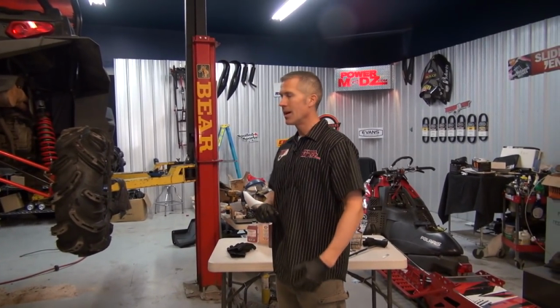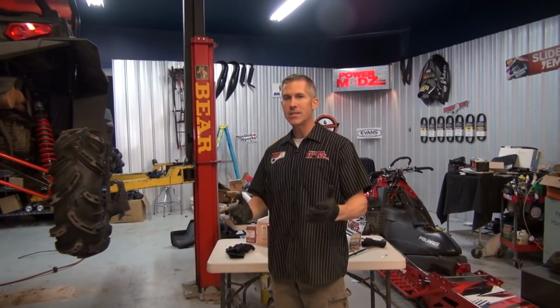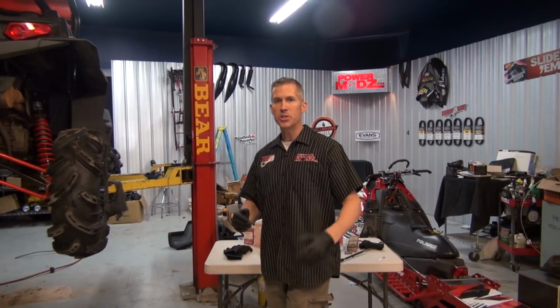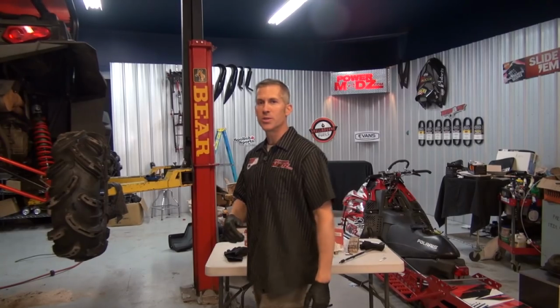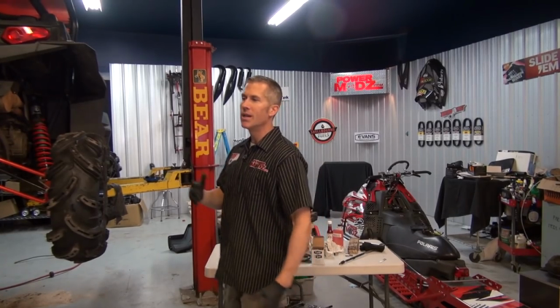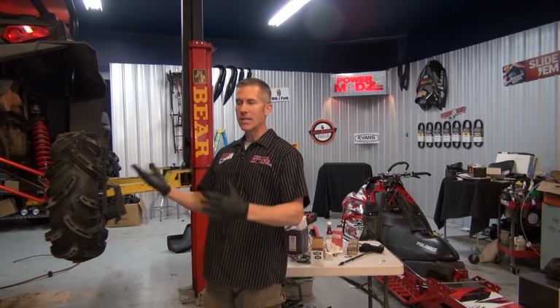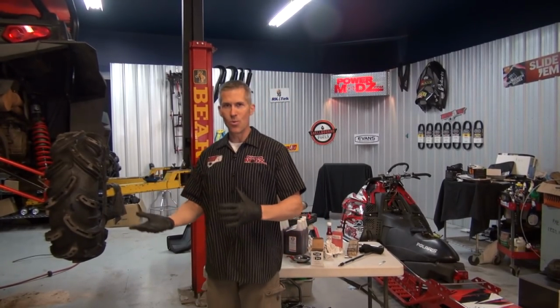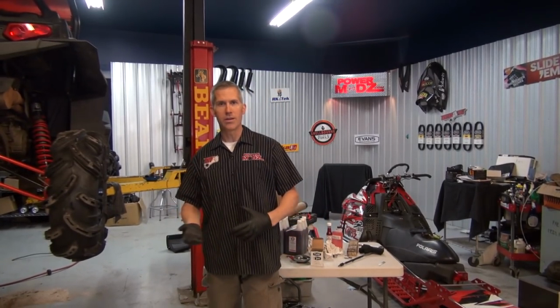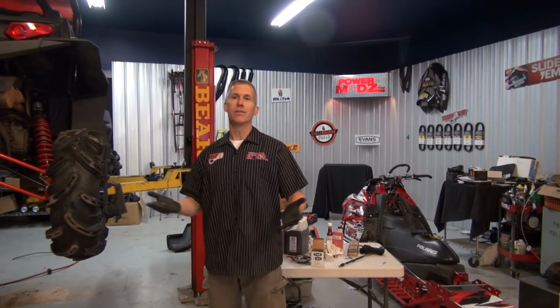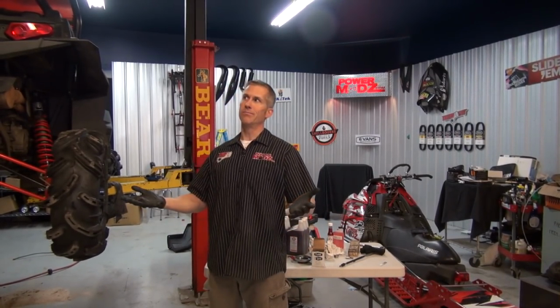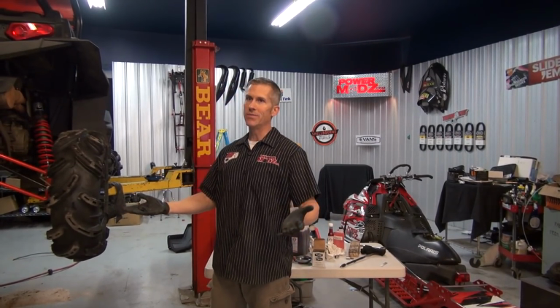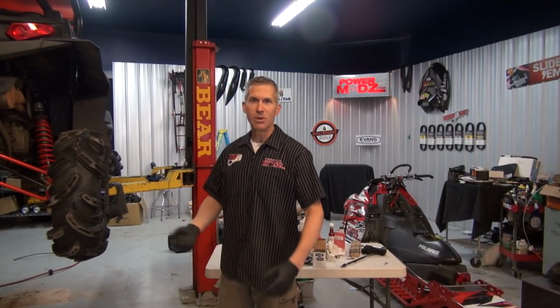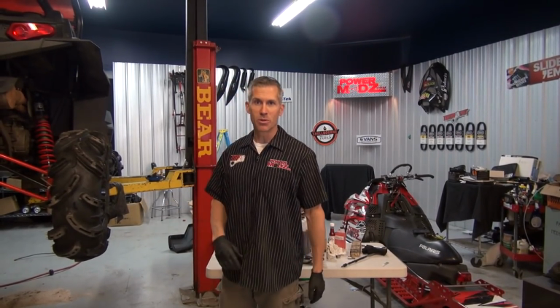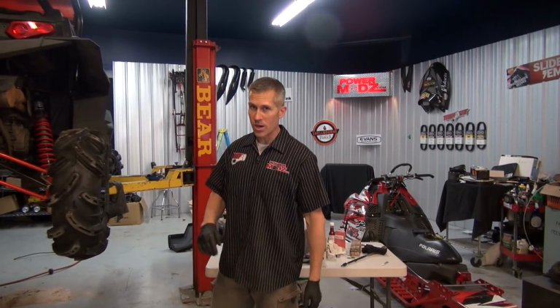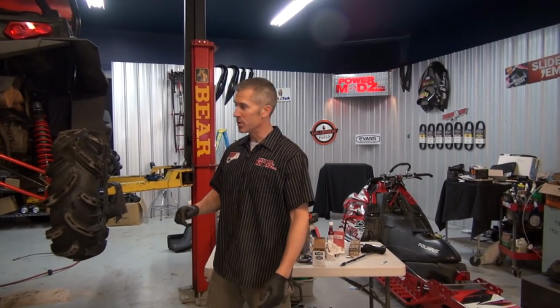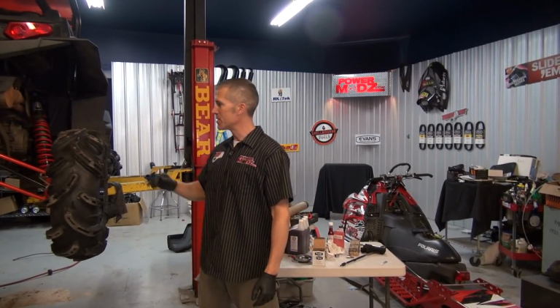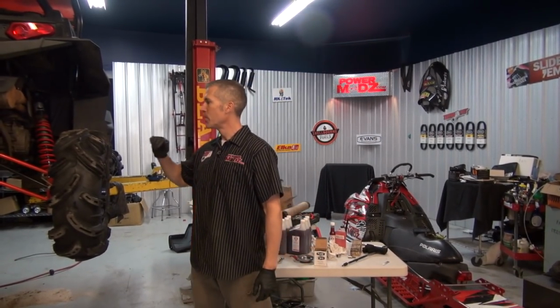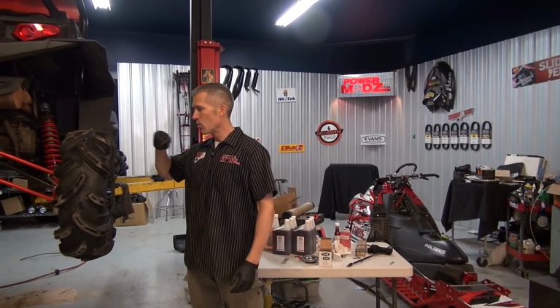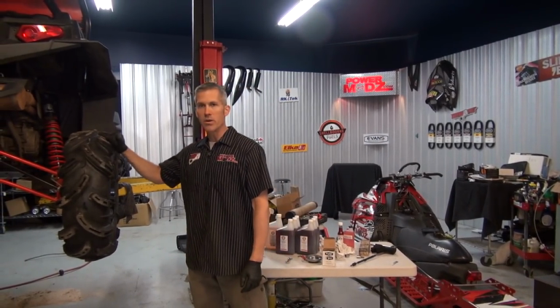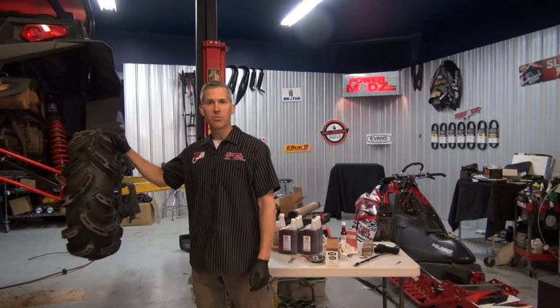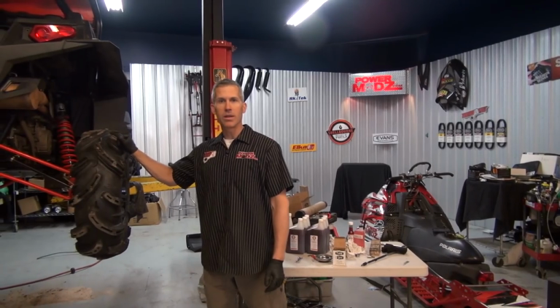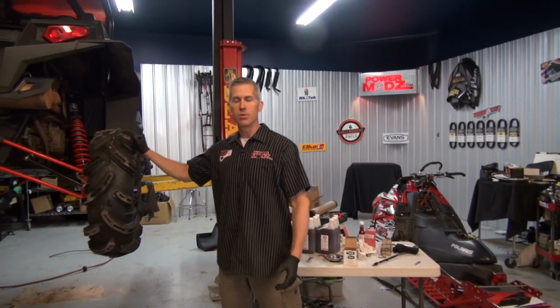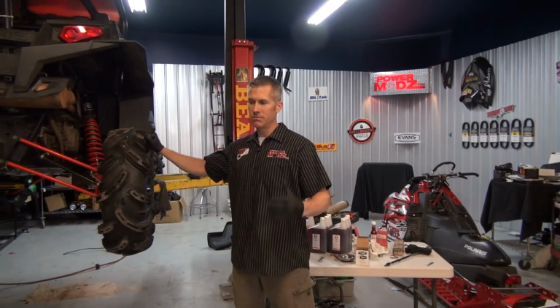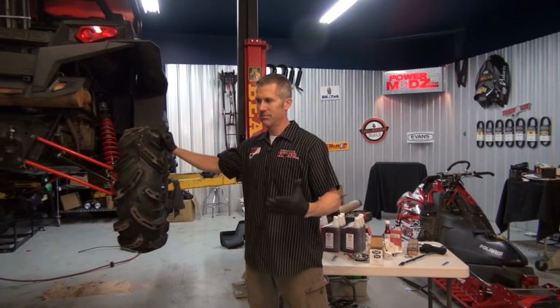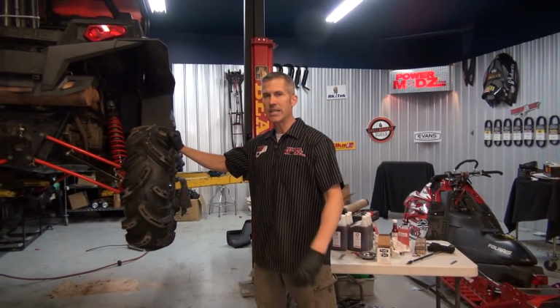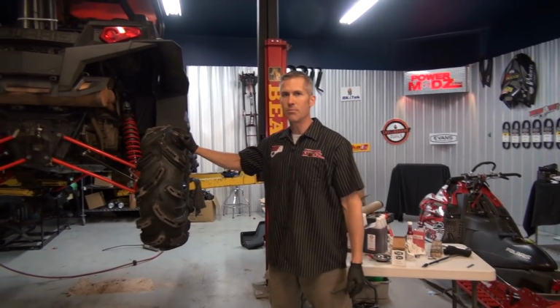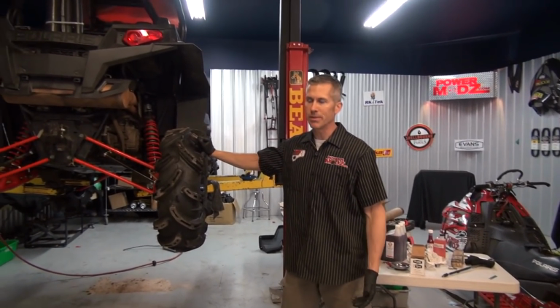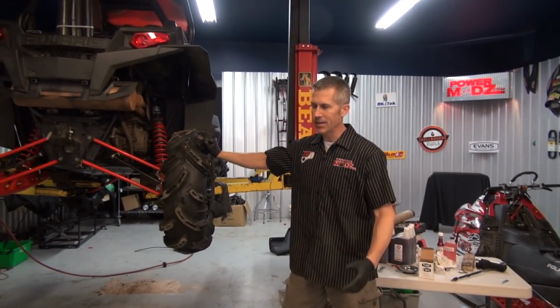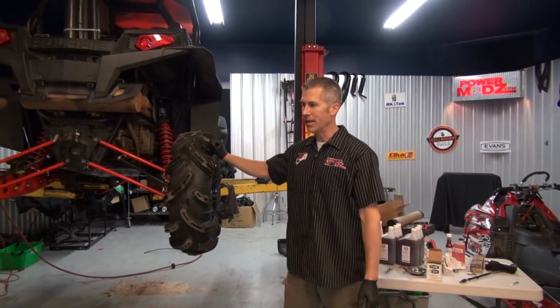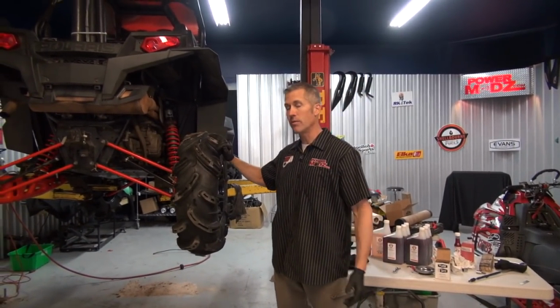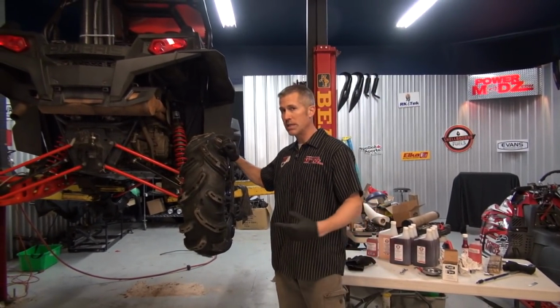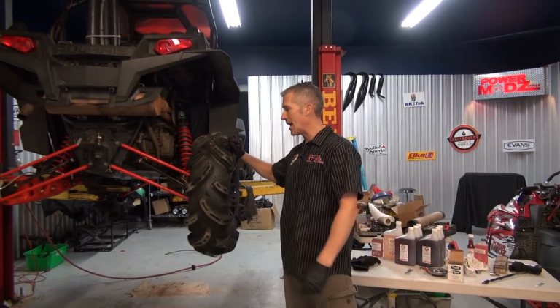I've had some issues — got some water. You might have seen me going through the water a few times. Water in the throttle cable seized up on me, not a good thing. So I've replaced that.